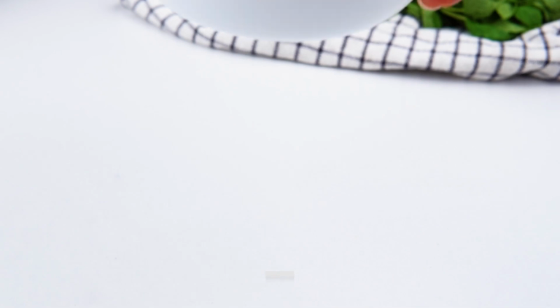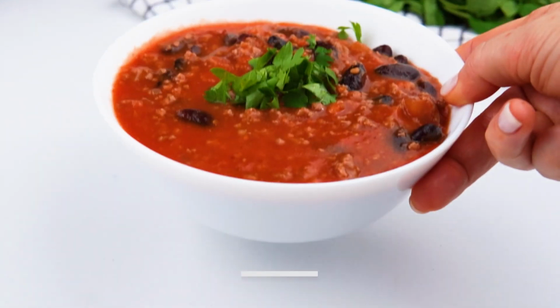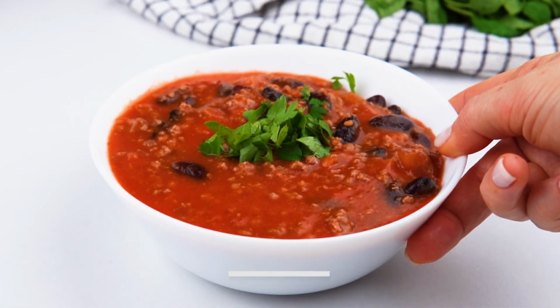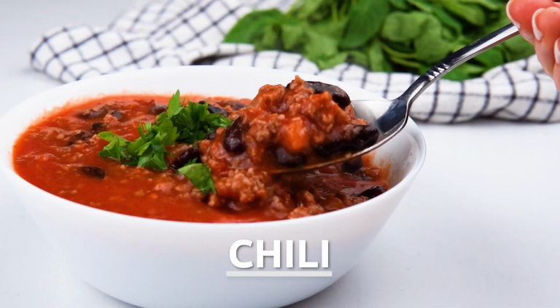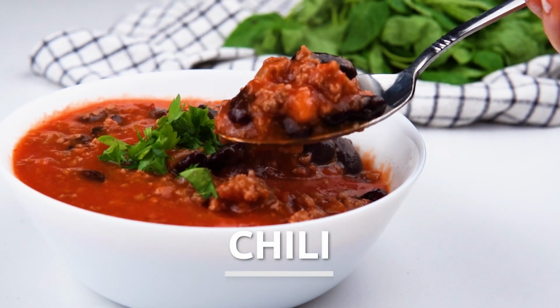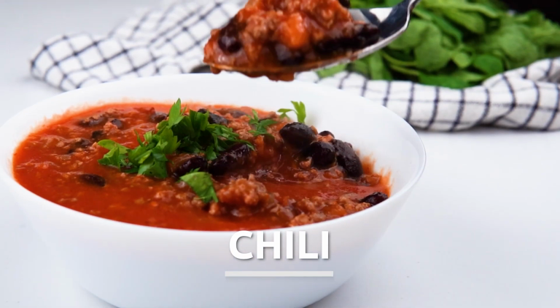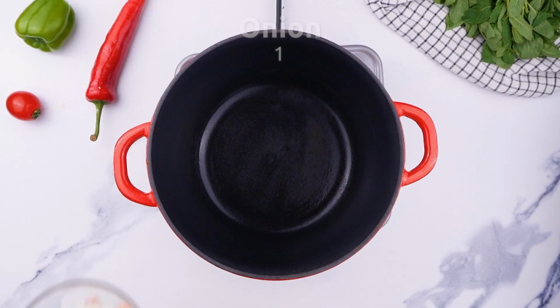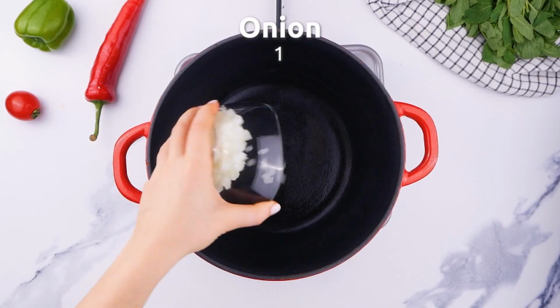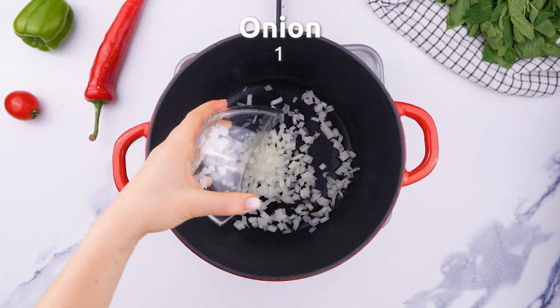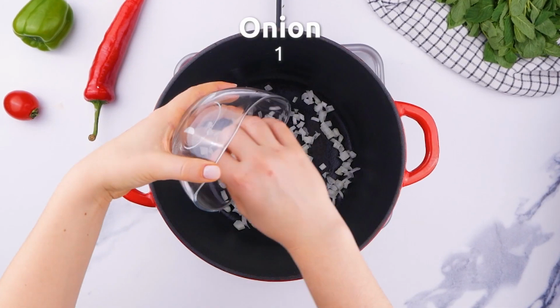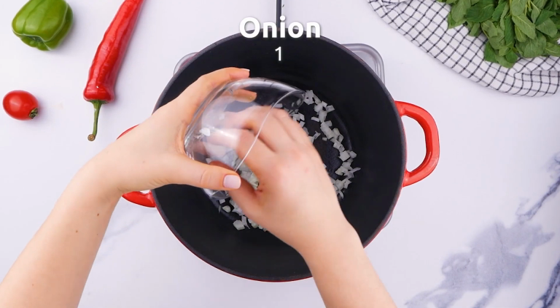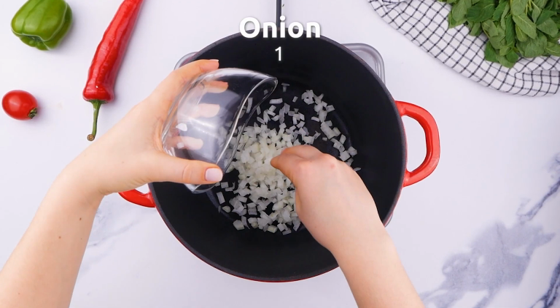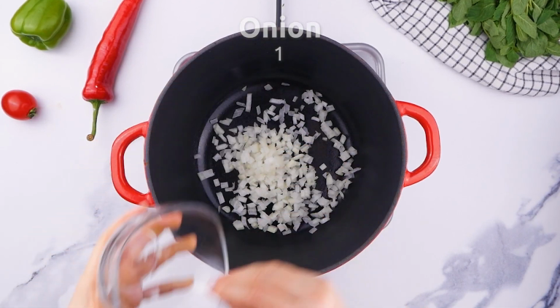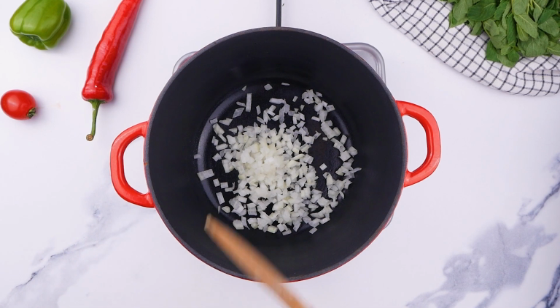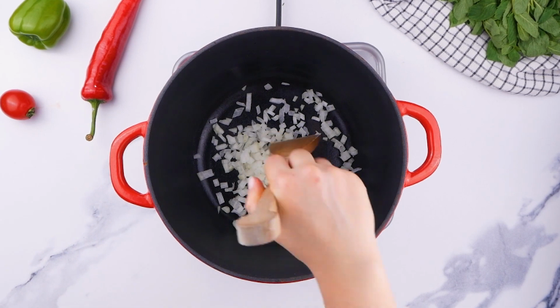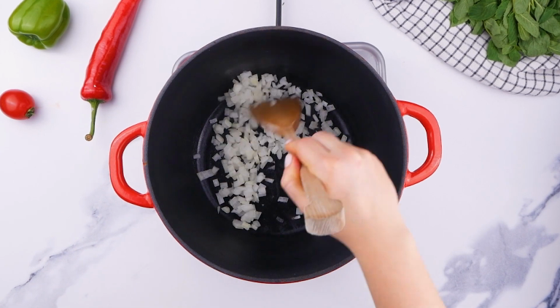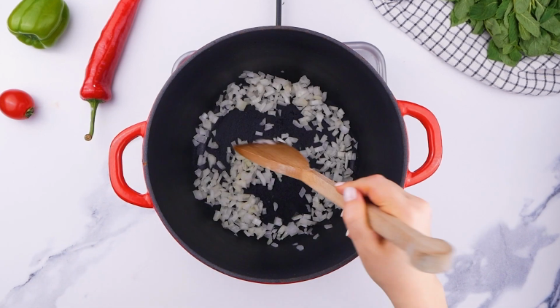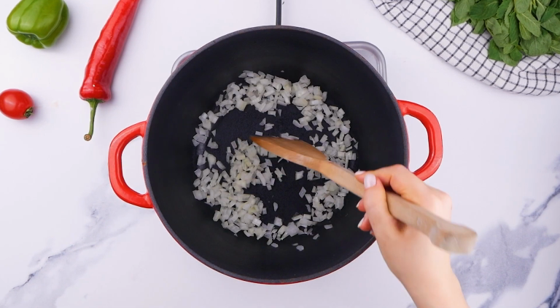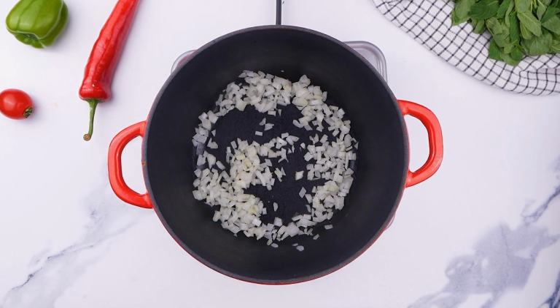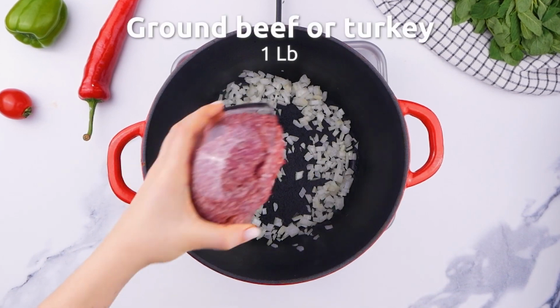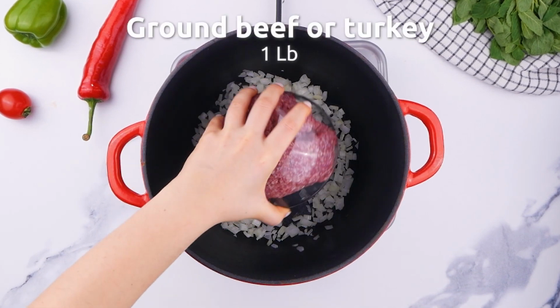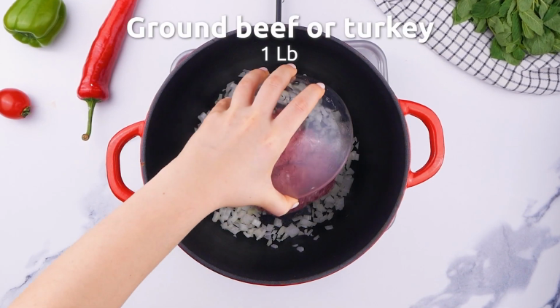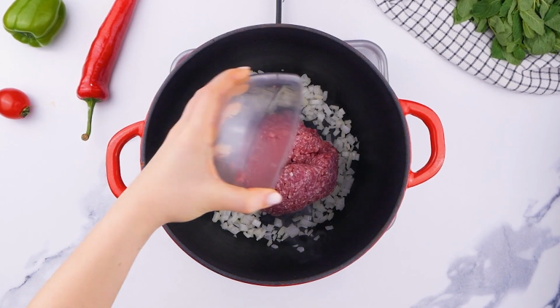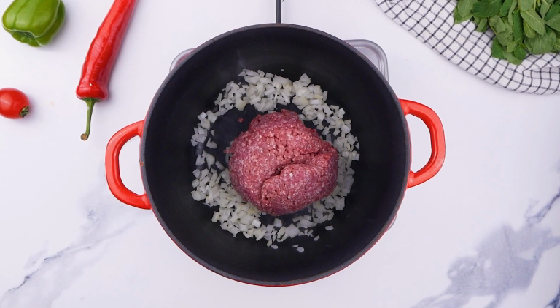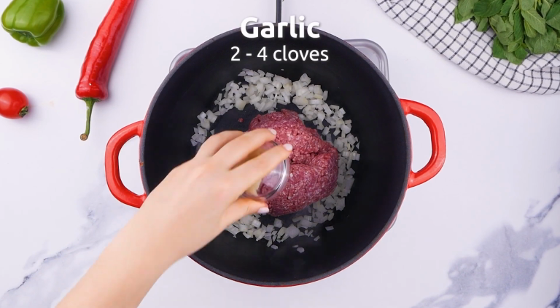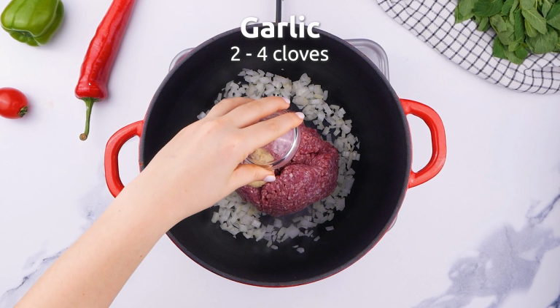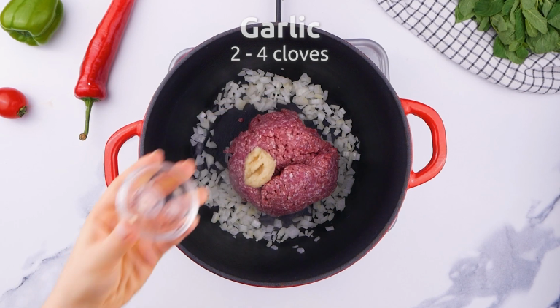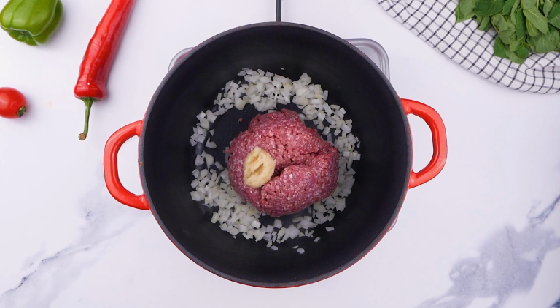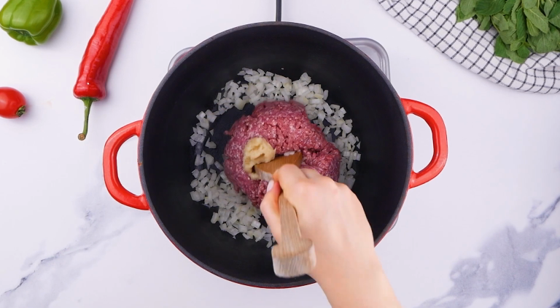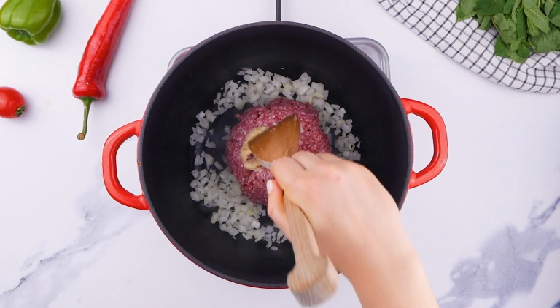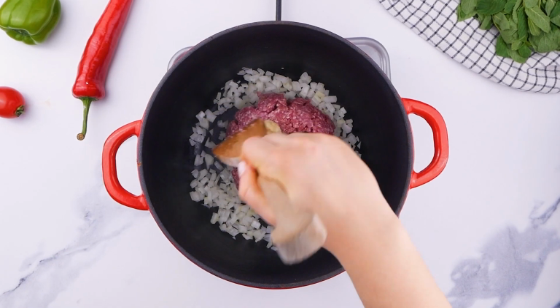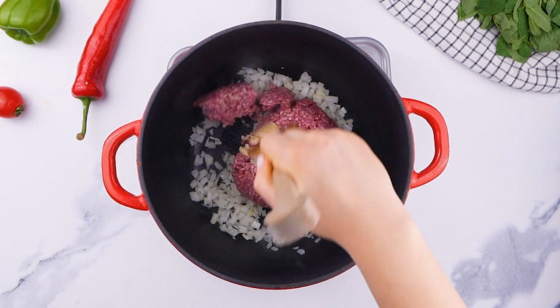Are you ready for a classic? Let's do some chili. An onion in the pan, some ground beef, some garlic, and we're going to mix that all up.